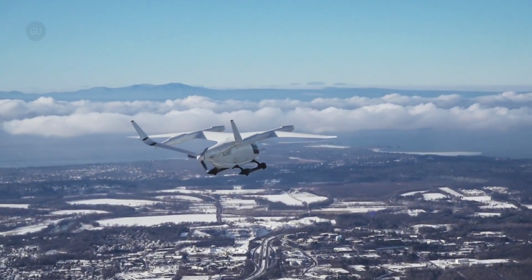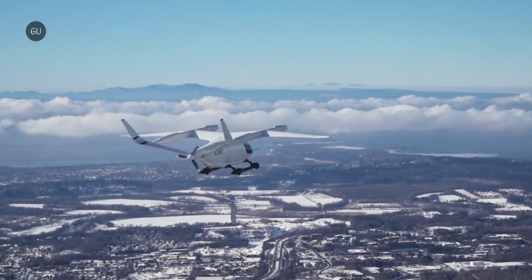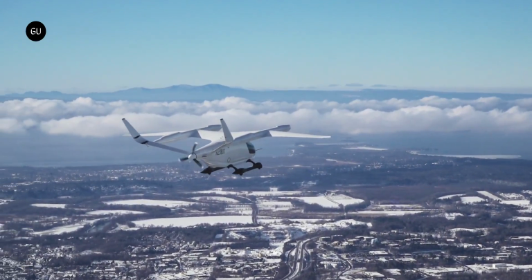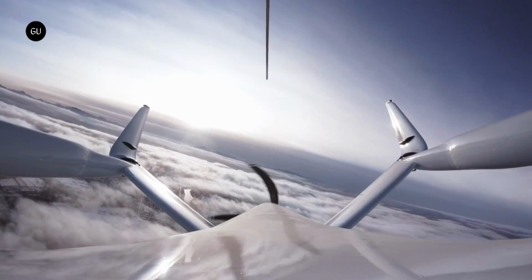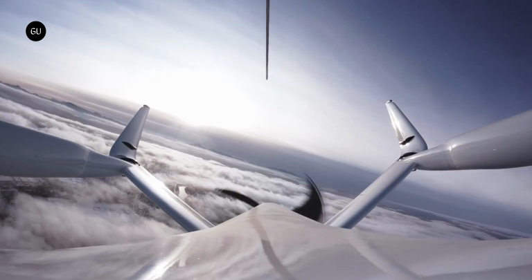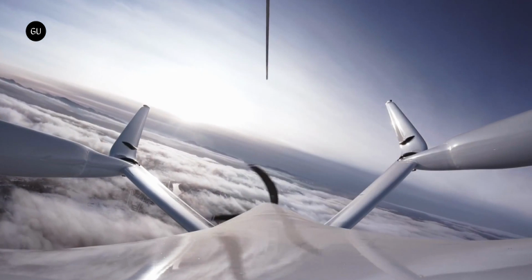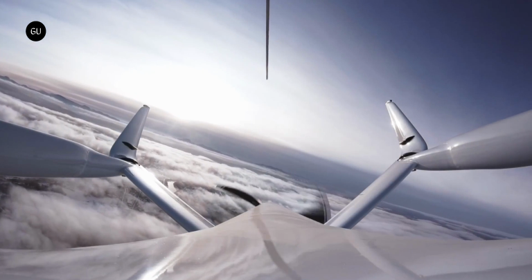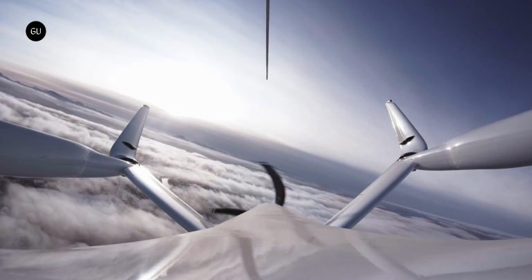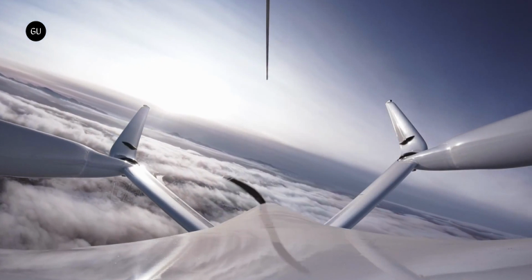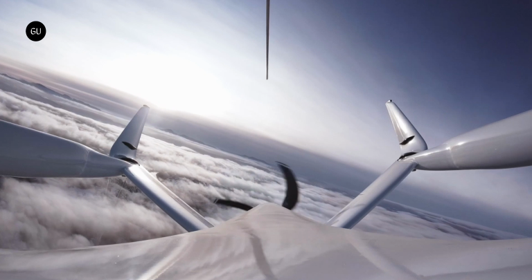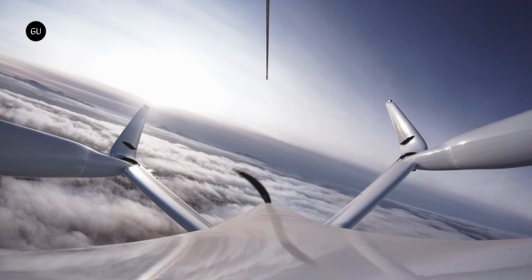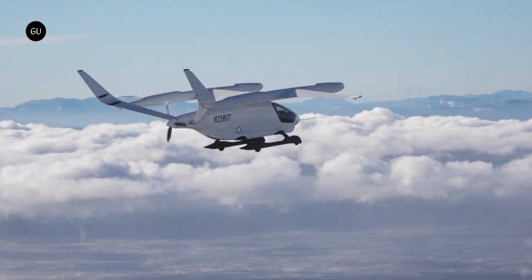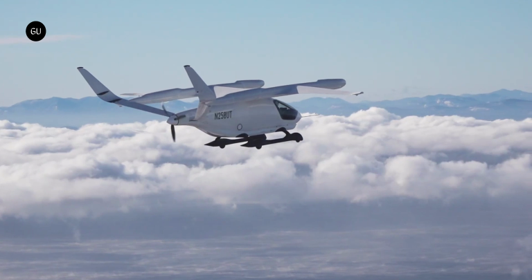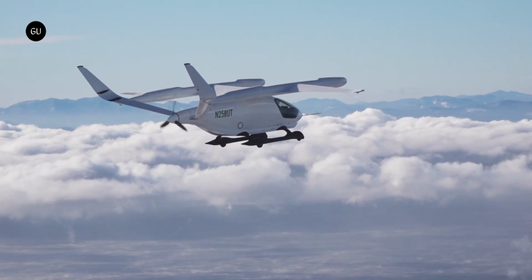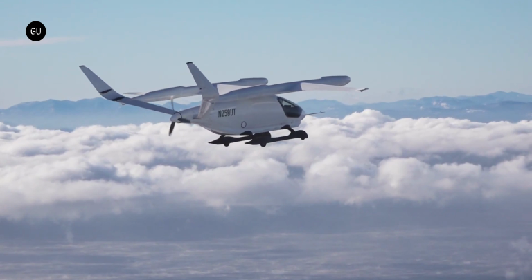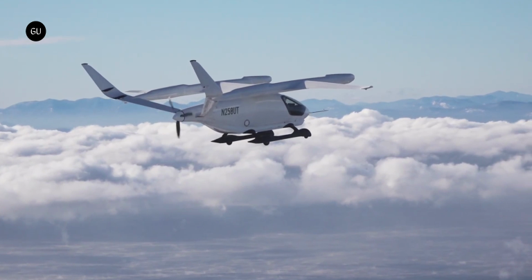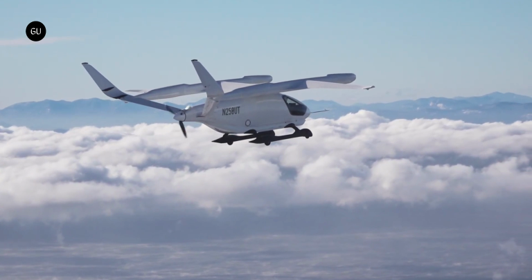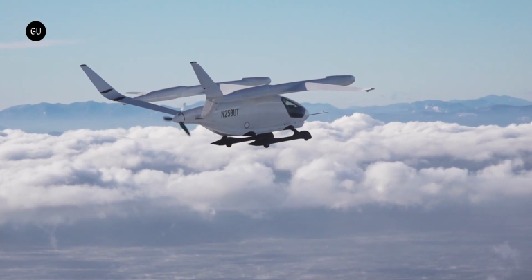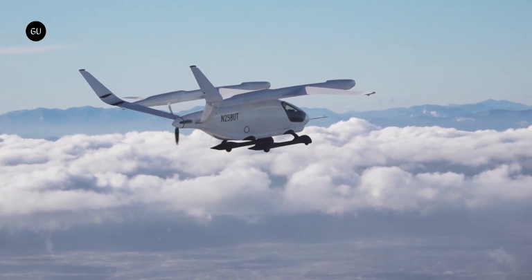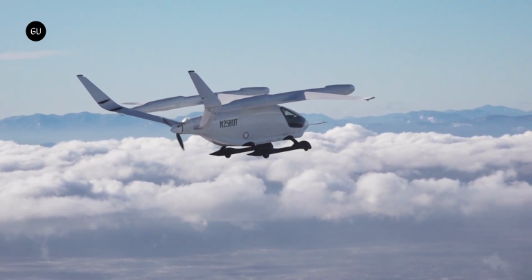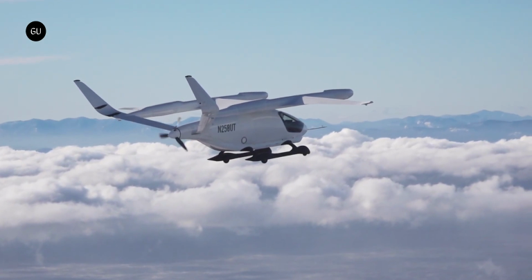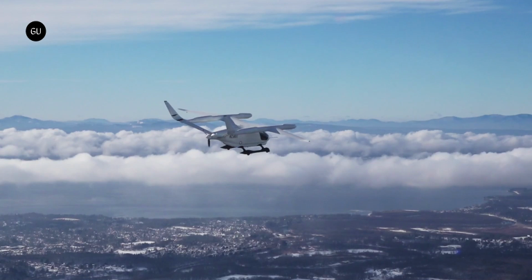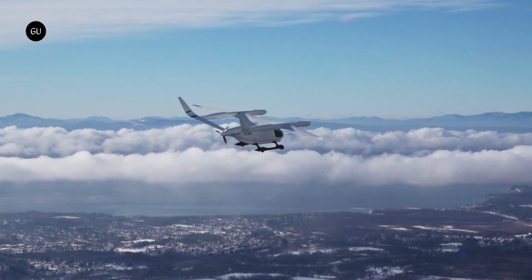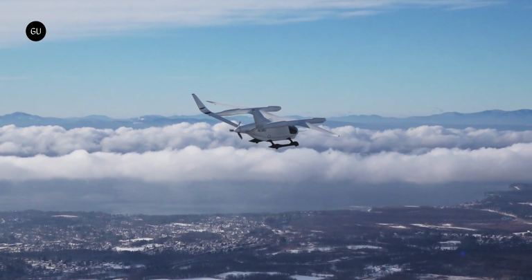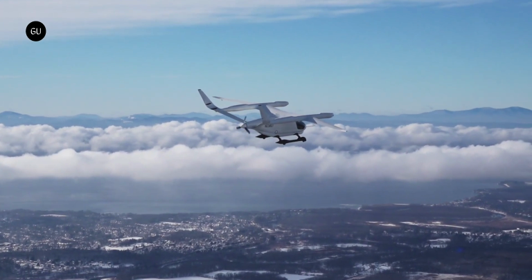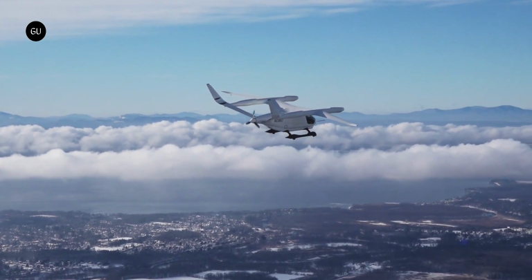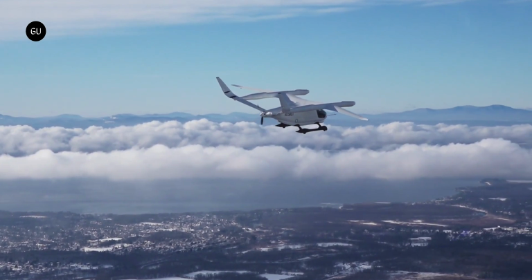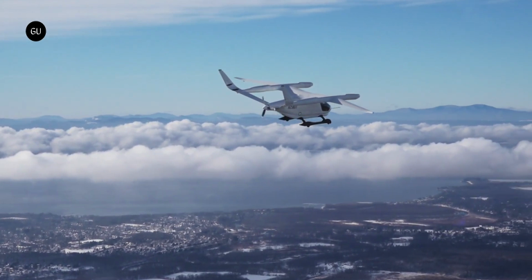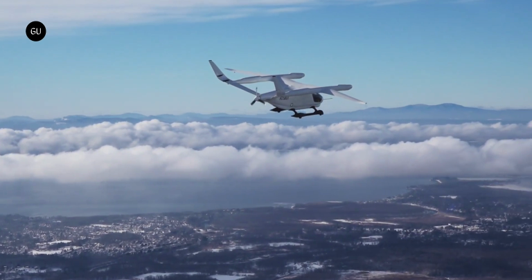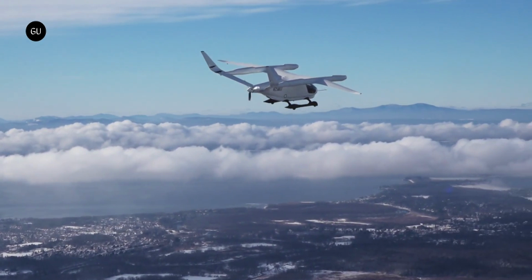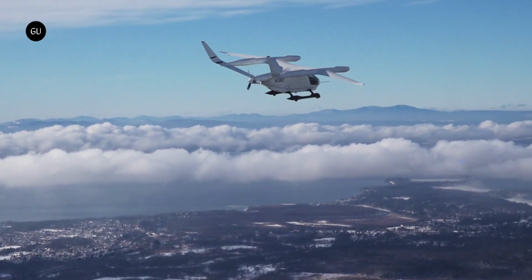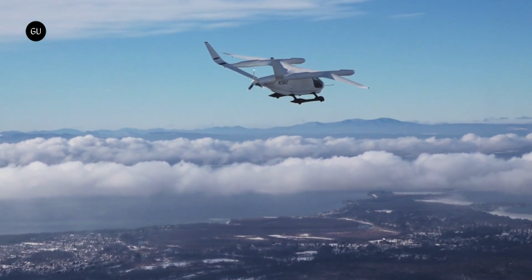Ever since its launch, we thought Beta Technologies might prove itself the real deal in an eVTOL world dominated by renderings, concepts, prototypes, and others maybe someday. That was back in 2020, and the company has since emerged a leader in the space.